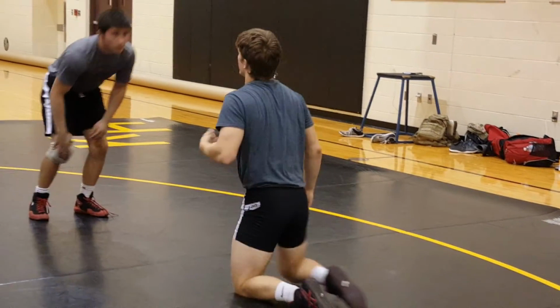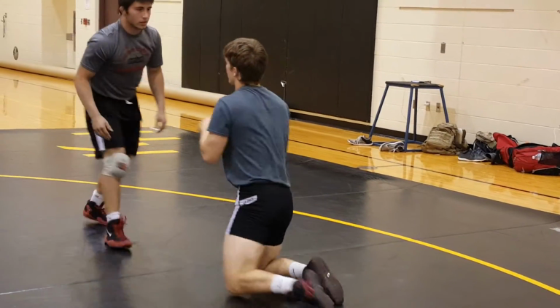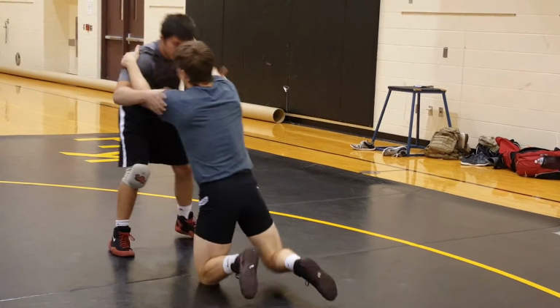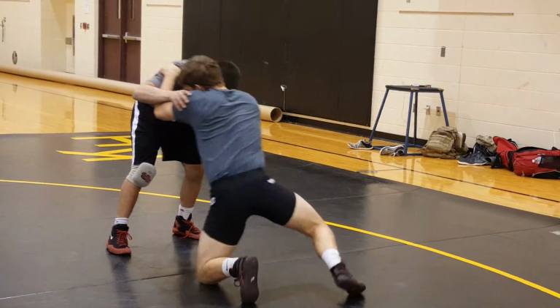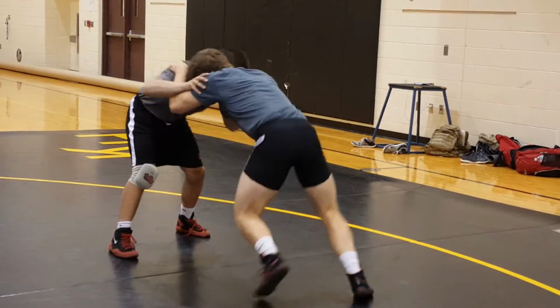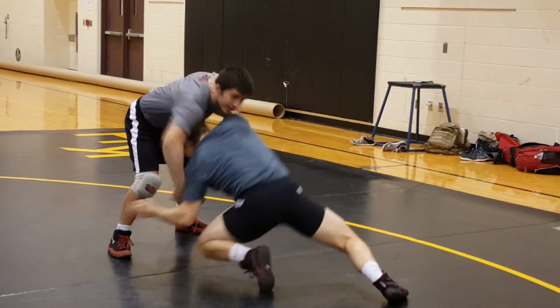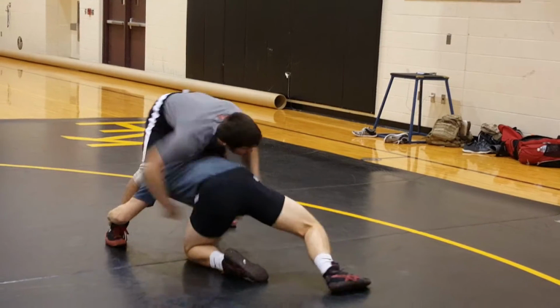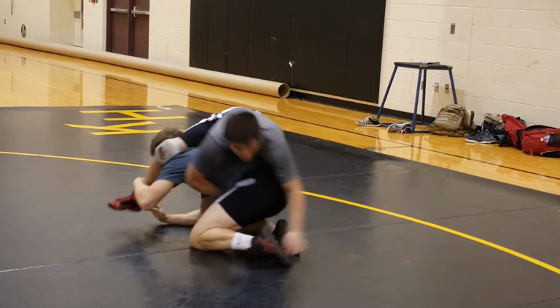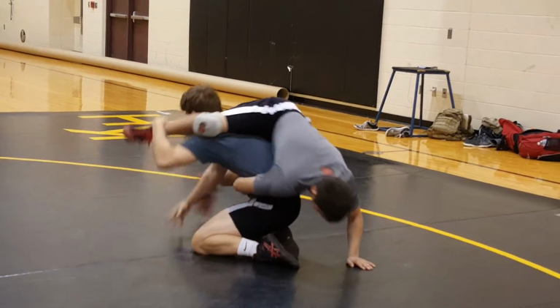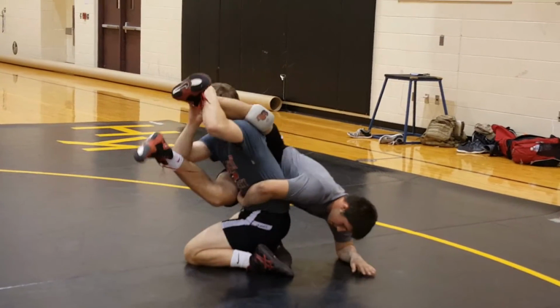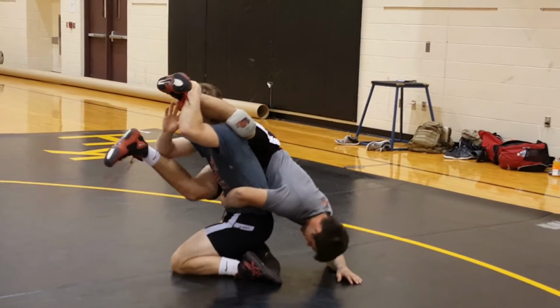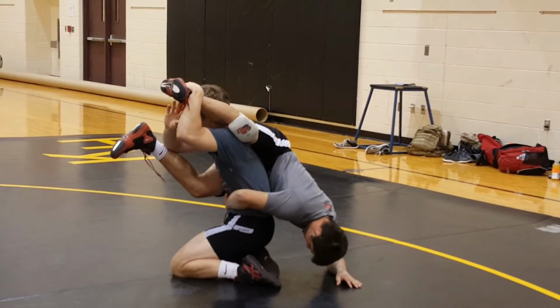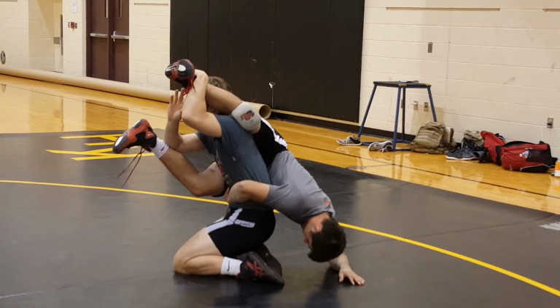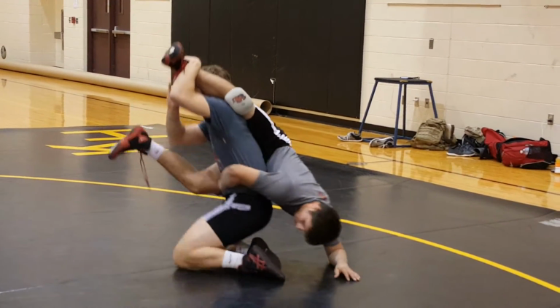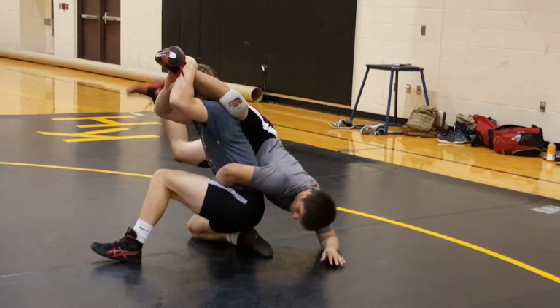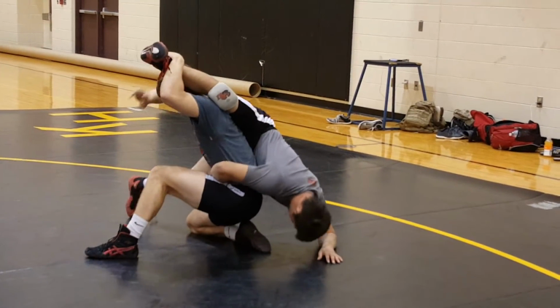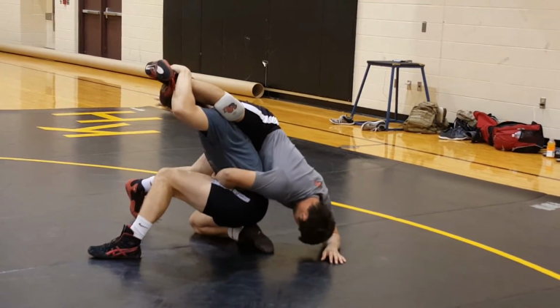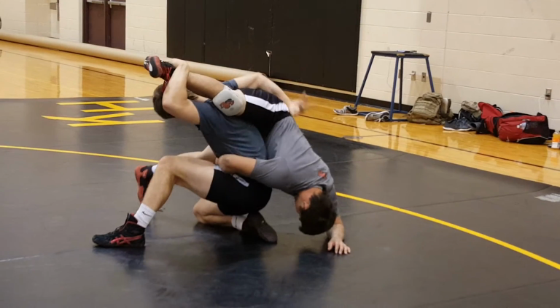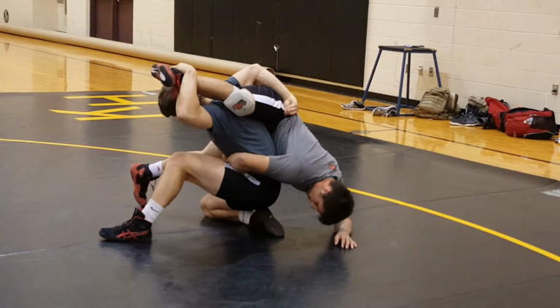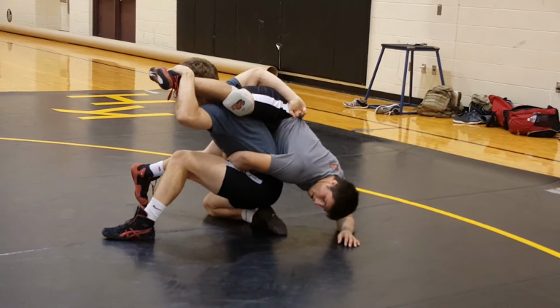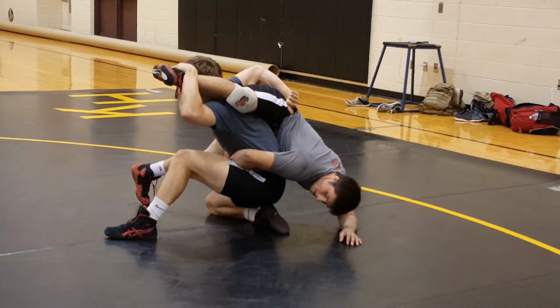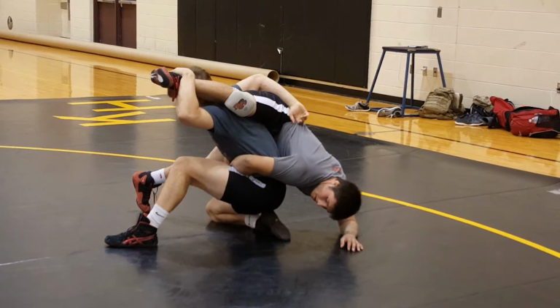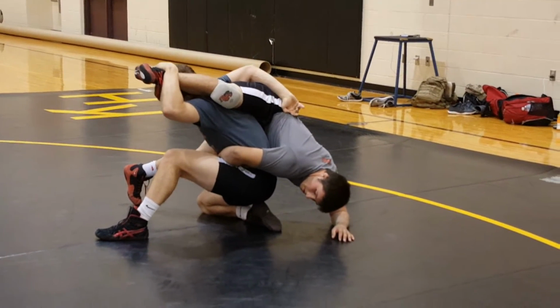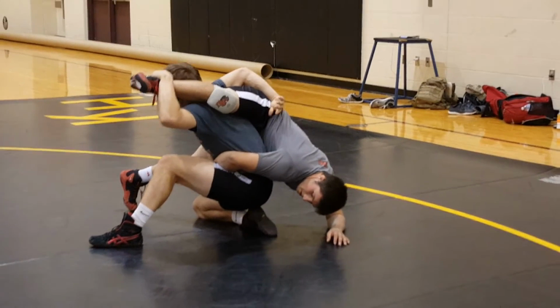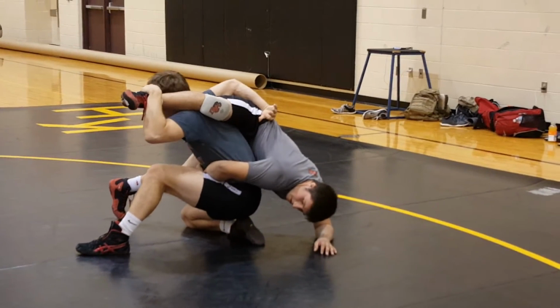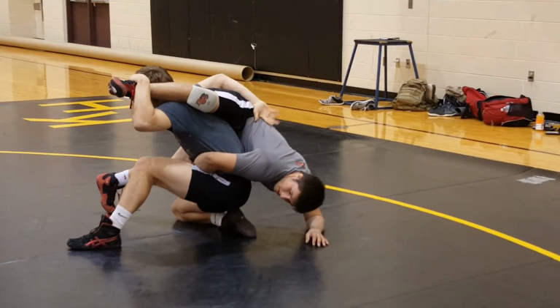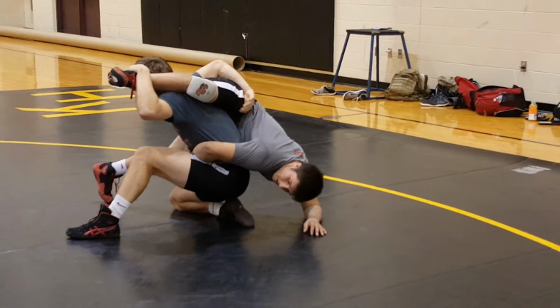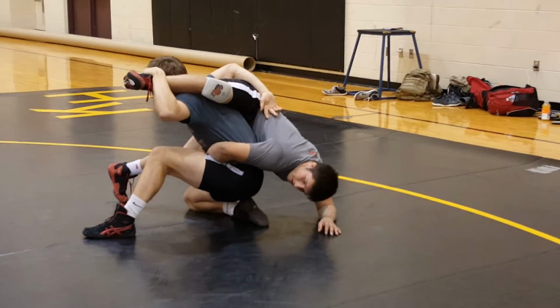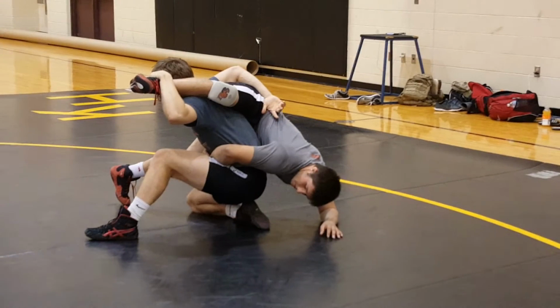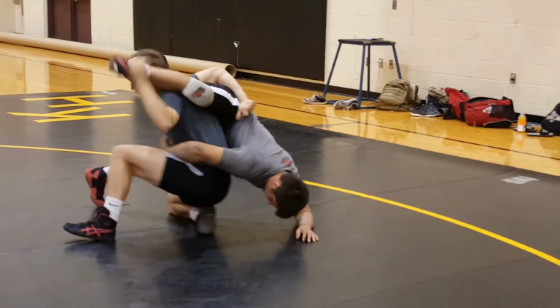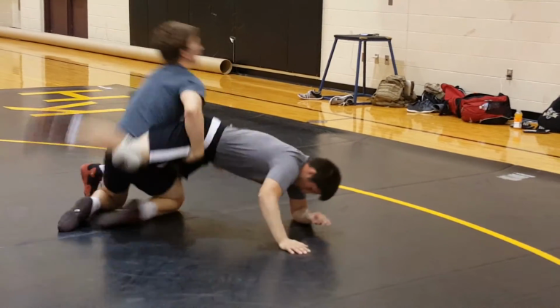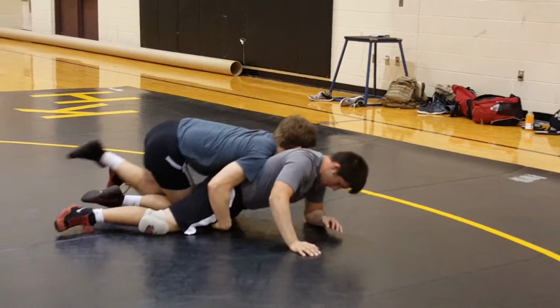One more. I get right here — he drapes over — step up, reach over. It's hard to reach over sometimes, but you really got to hold onto the ankle to make sure you're getting your arm in there deep. Get a break.